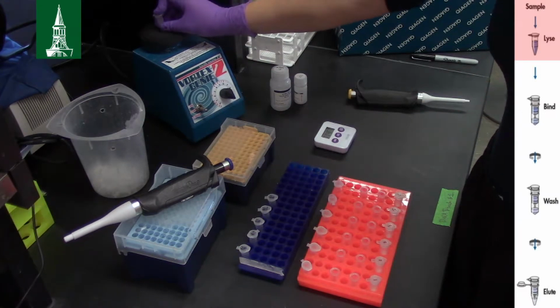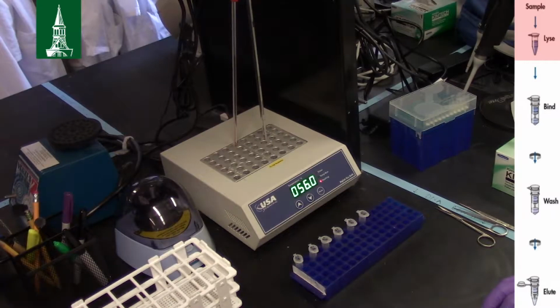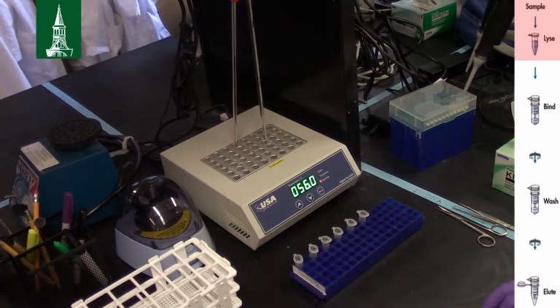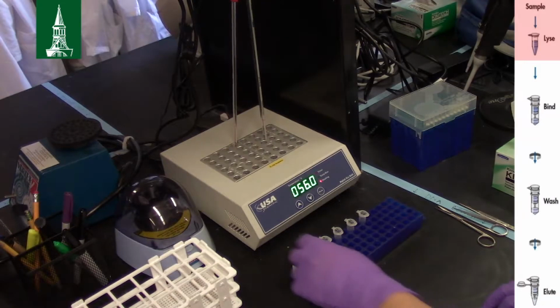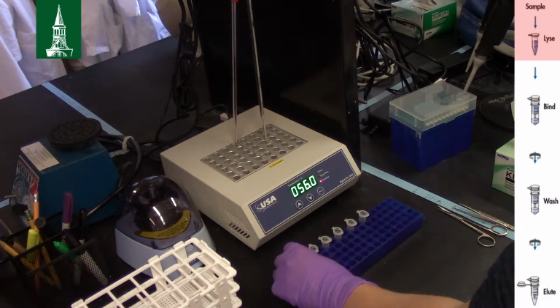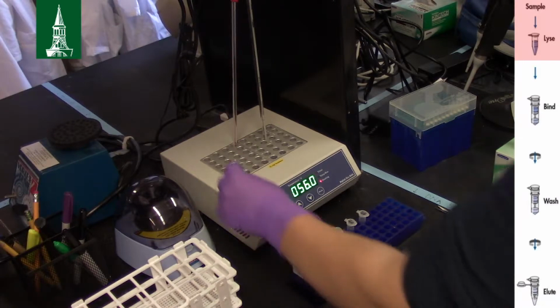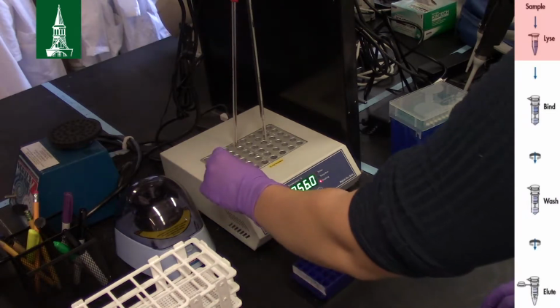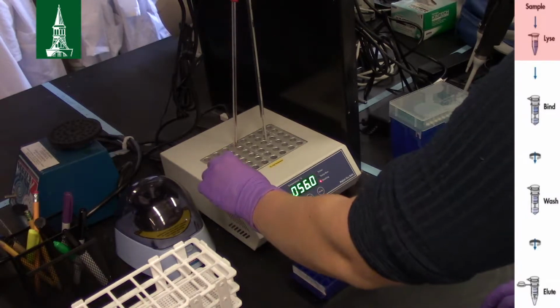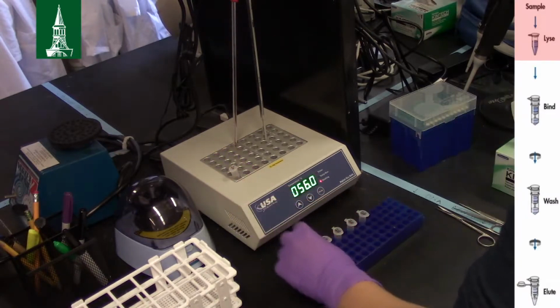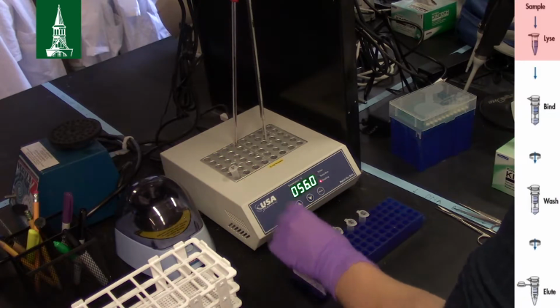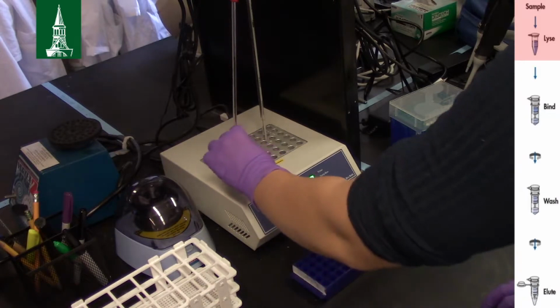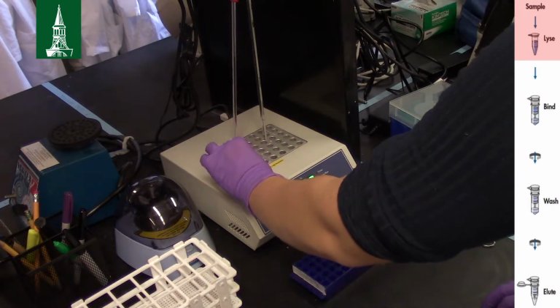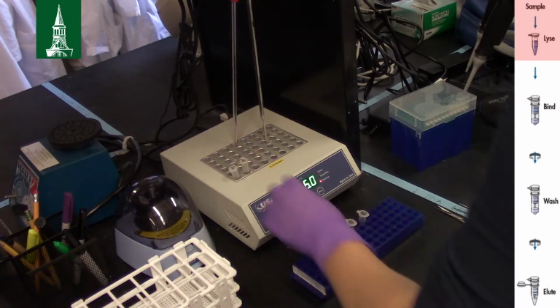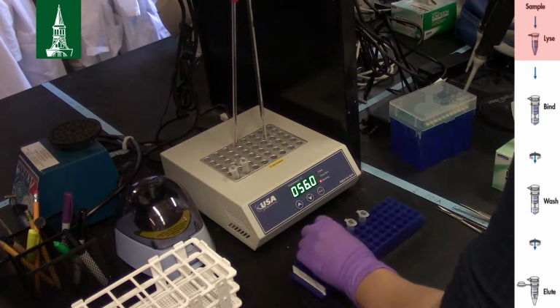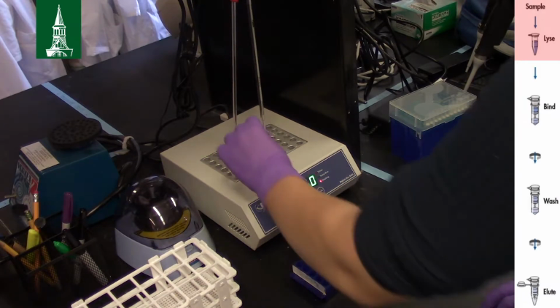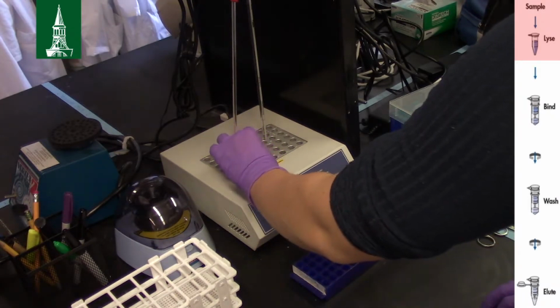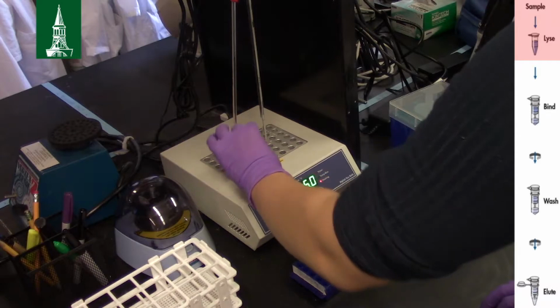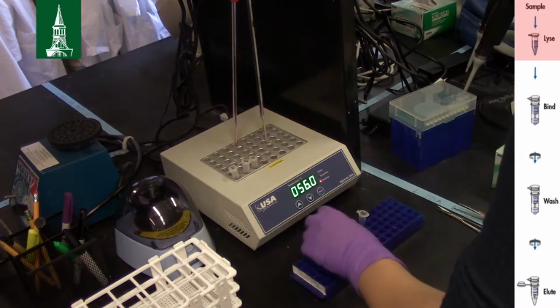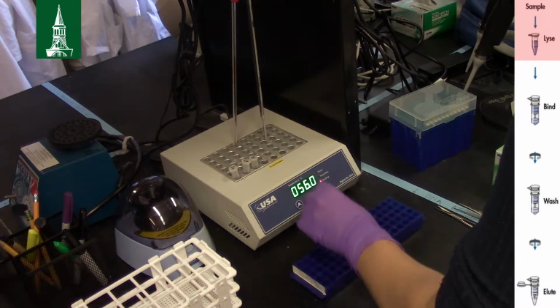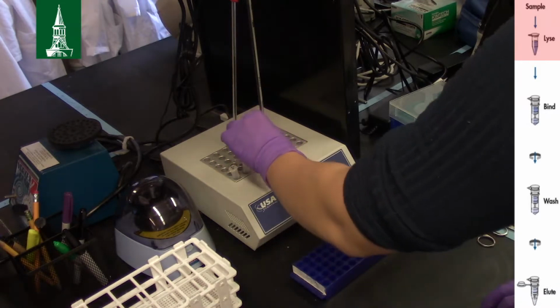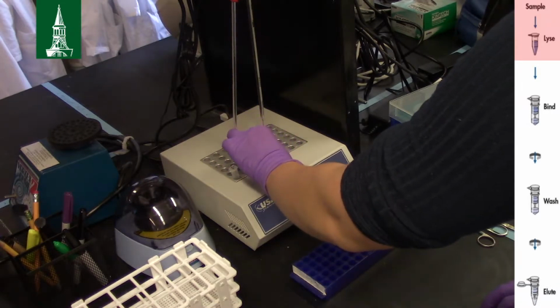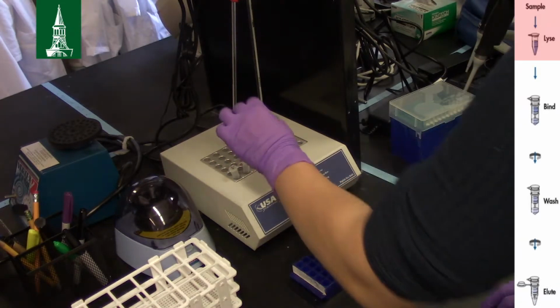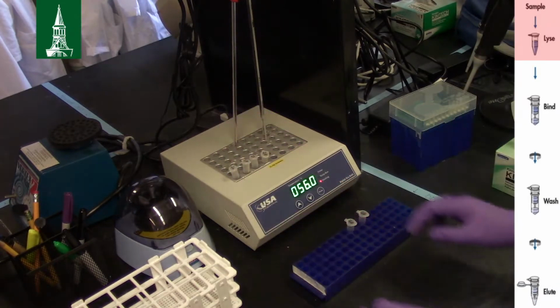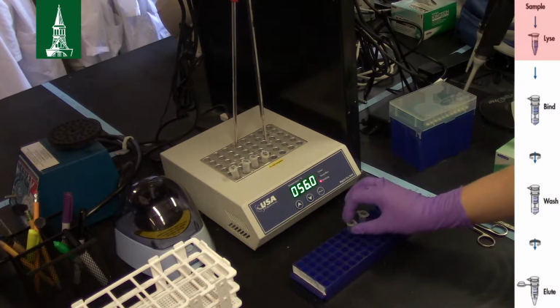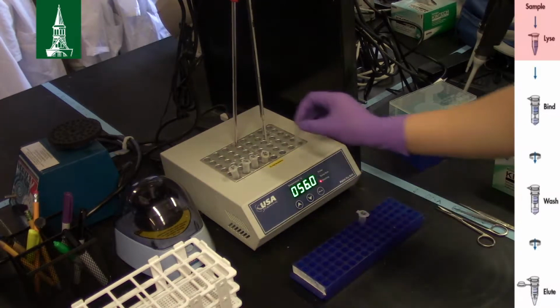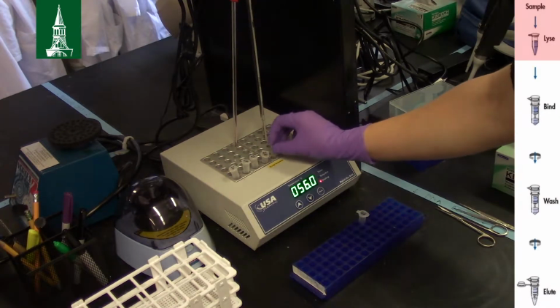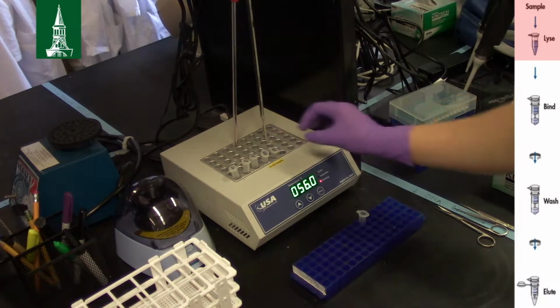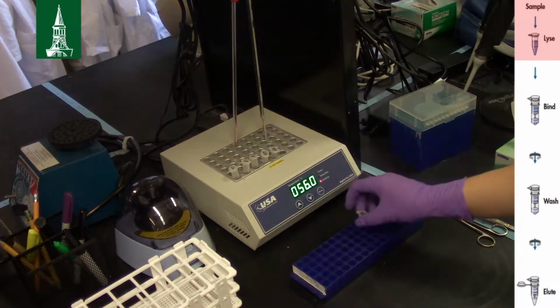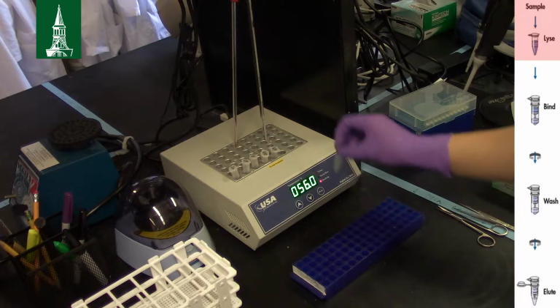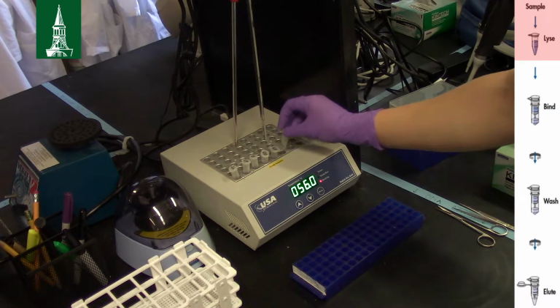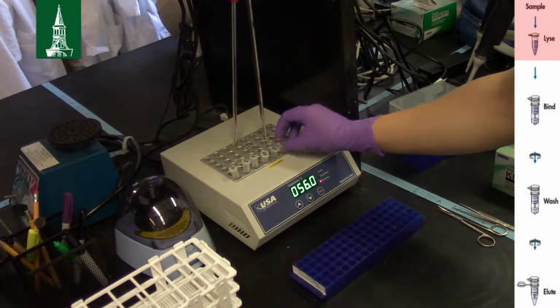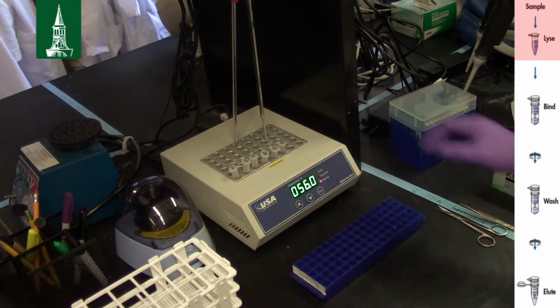Incubate at 56°C until the tissue is completely lysed. Vortex occasionally during incubation. For example, for urchin epidermal tissue, incubate for an hour, vortexing every 20 minutes.